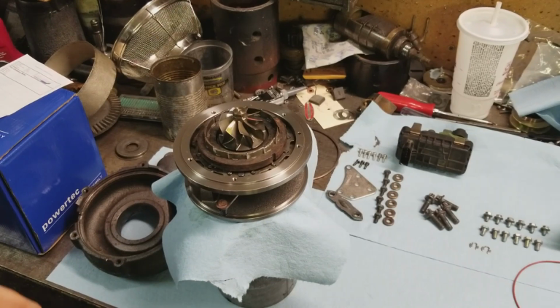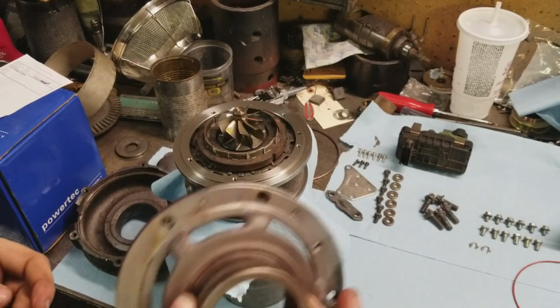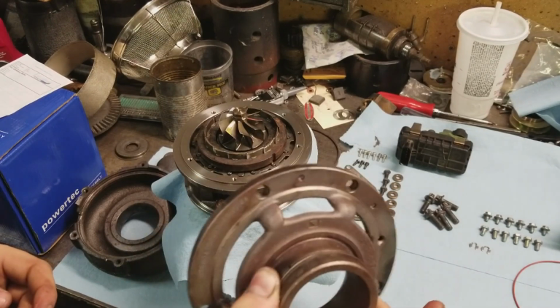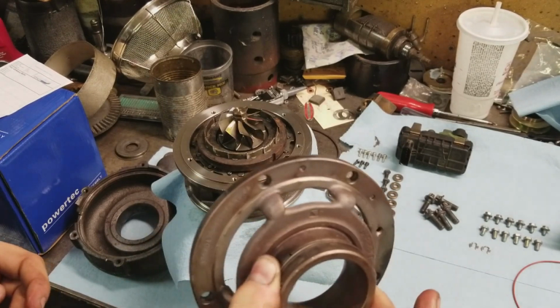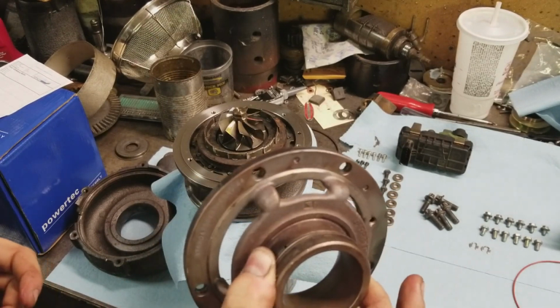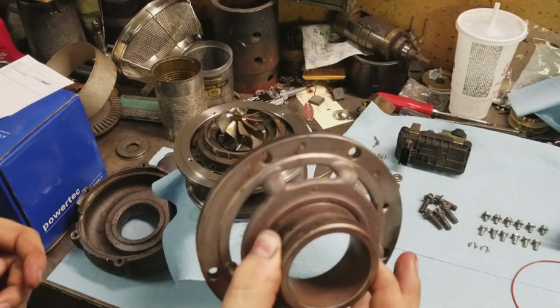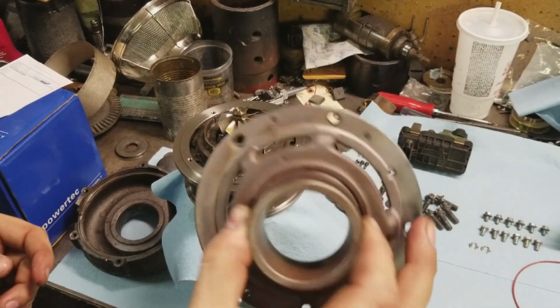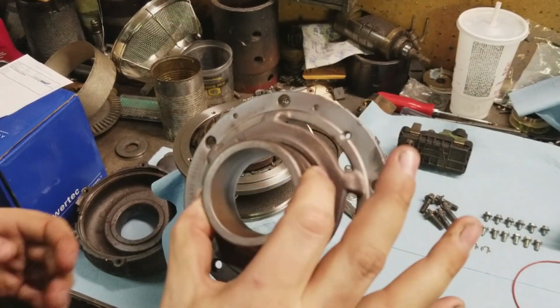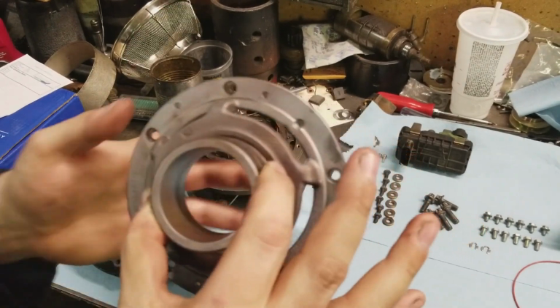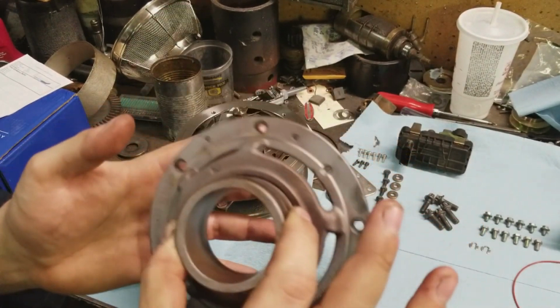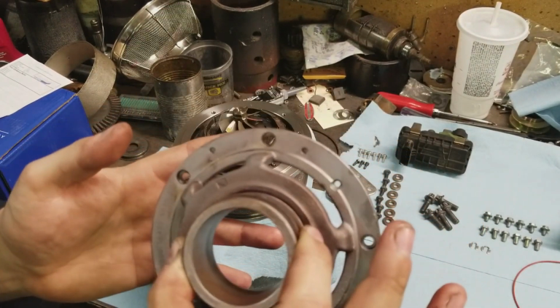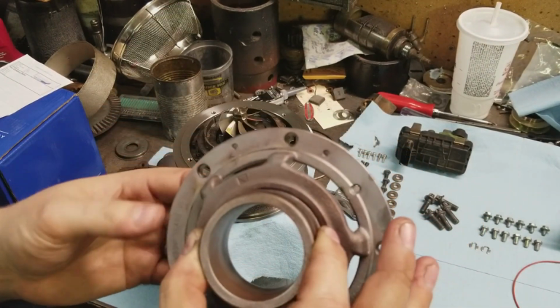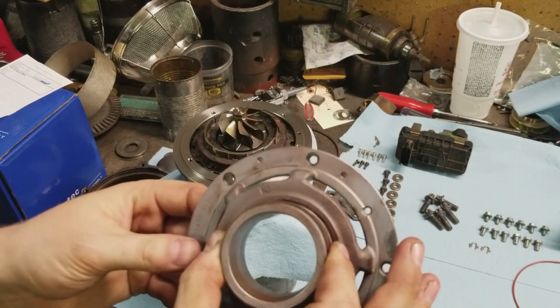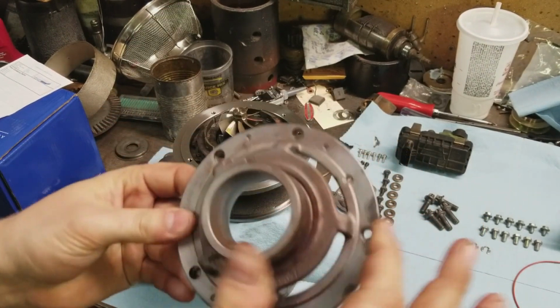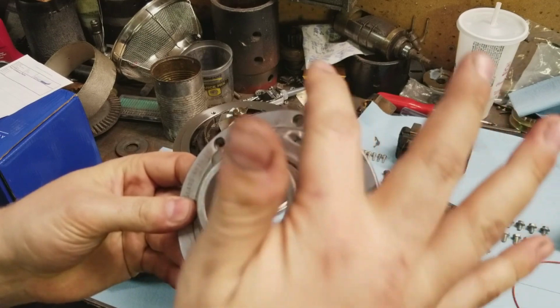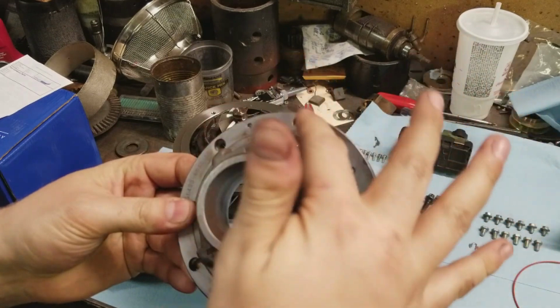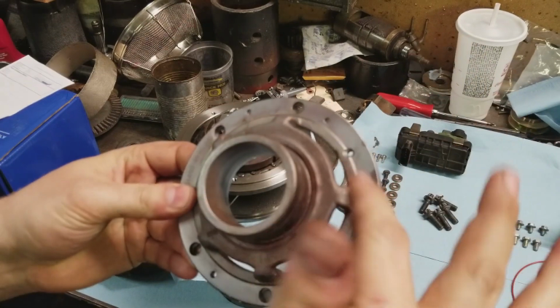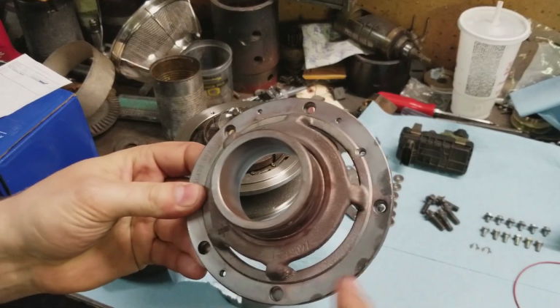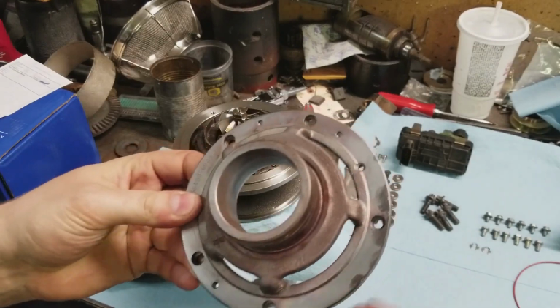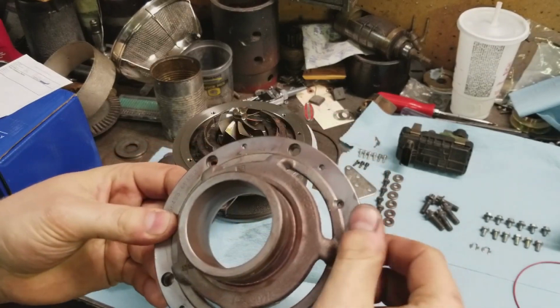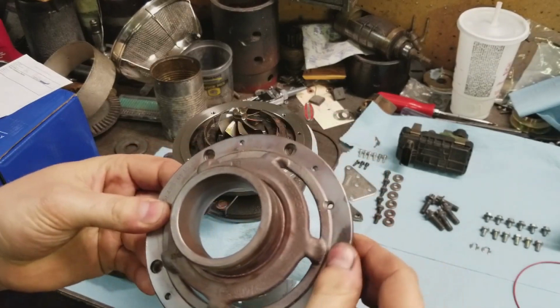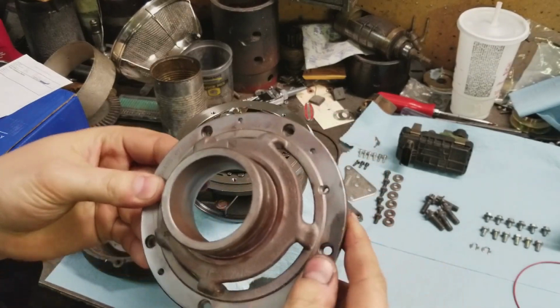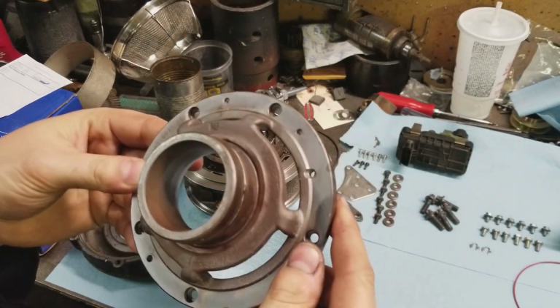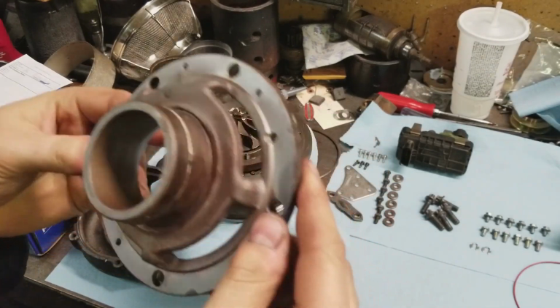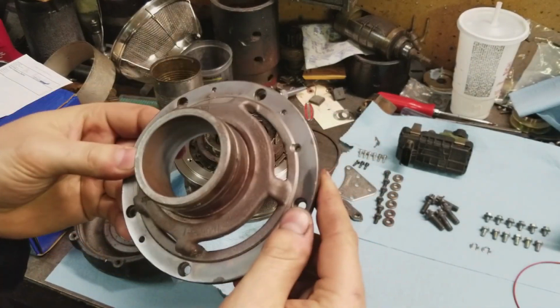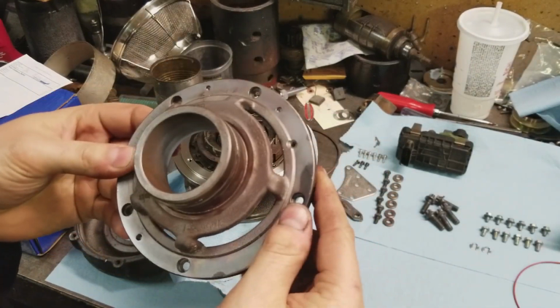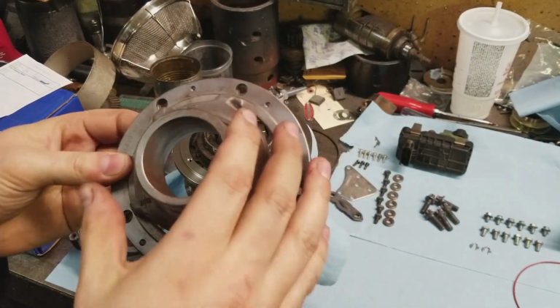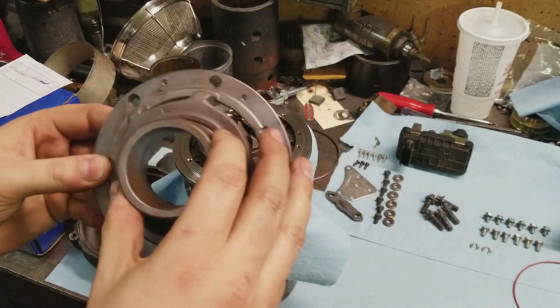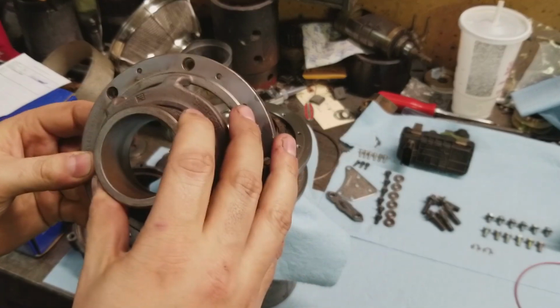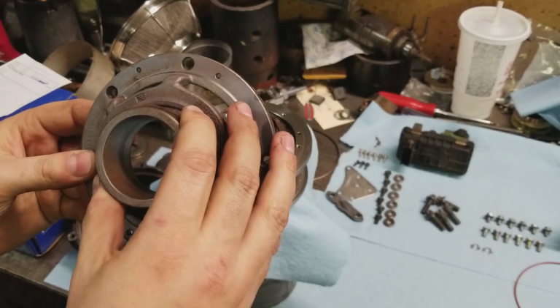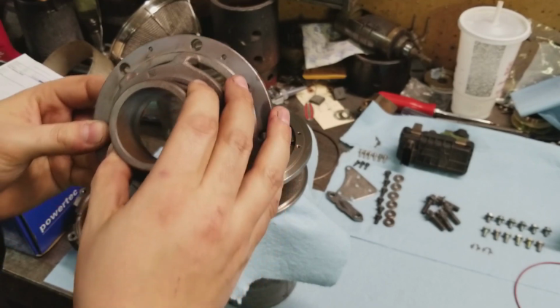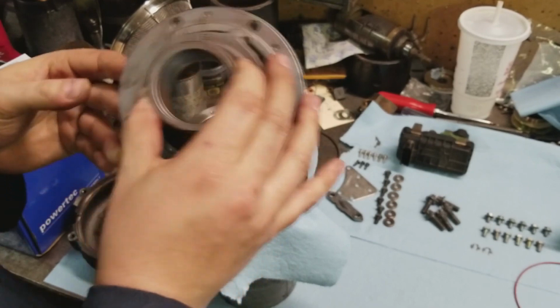Next step — we're going to be putting on this back piece right here. This can only go on one way because of the position of the screw holes, so I'm going to go ahead and get this clocked and then show you the next step.